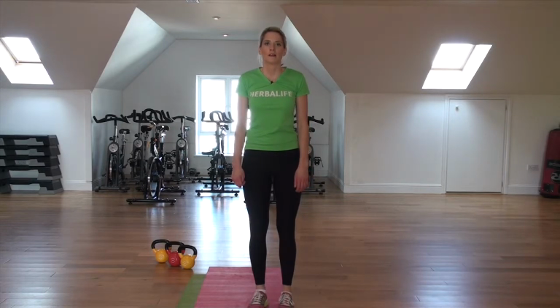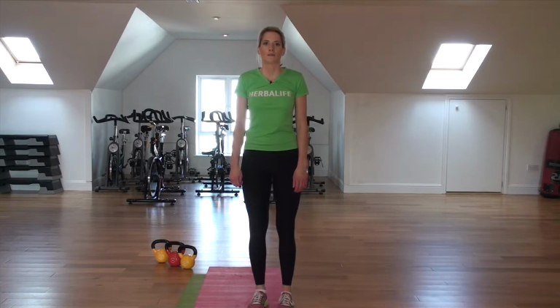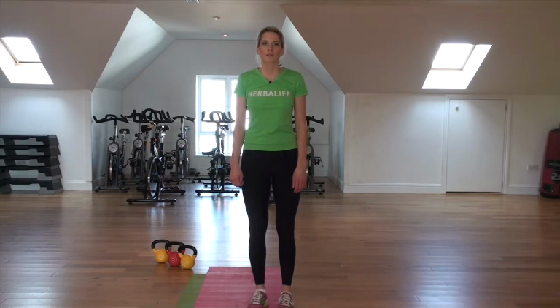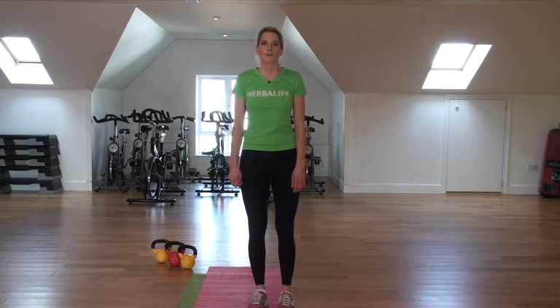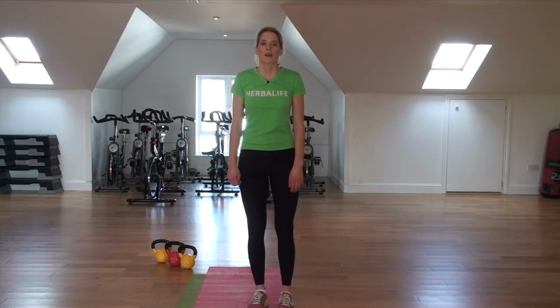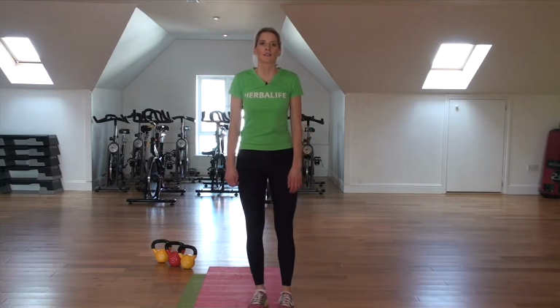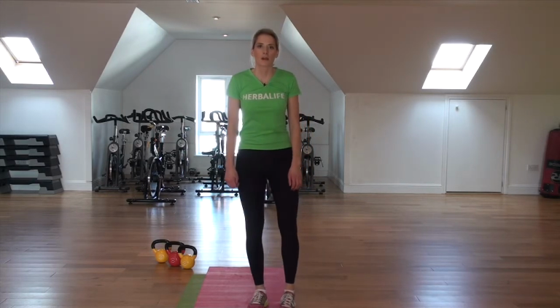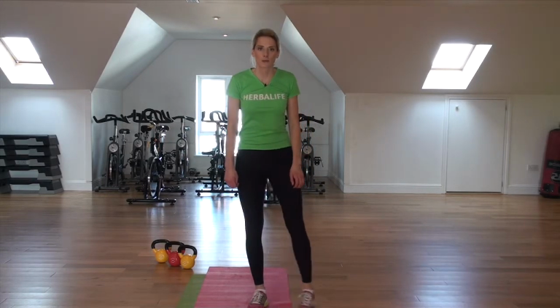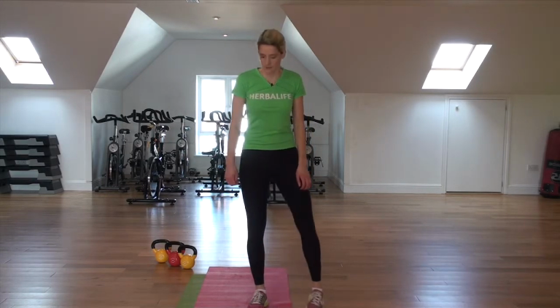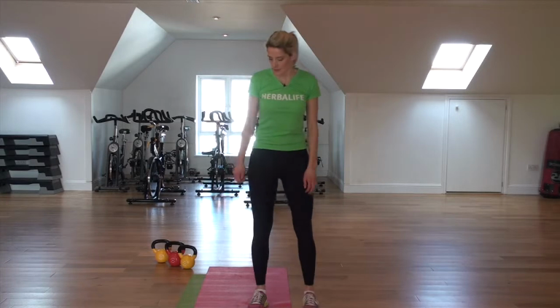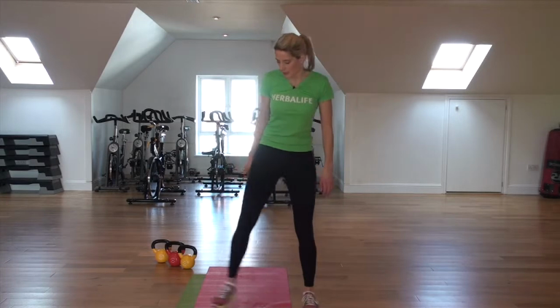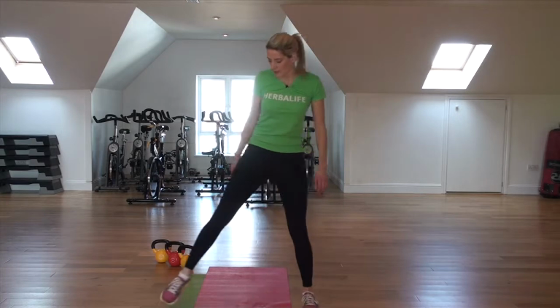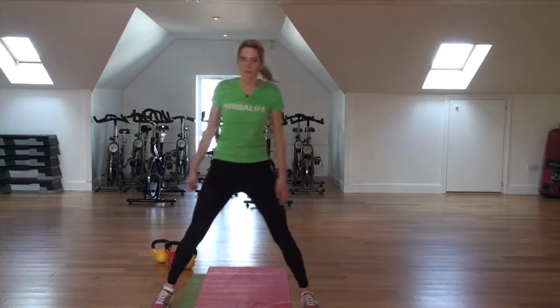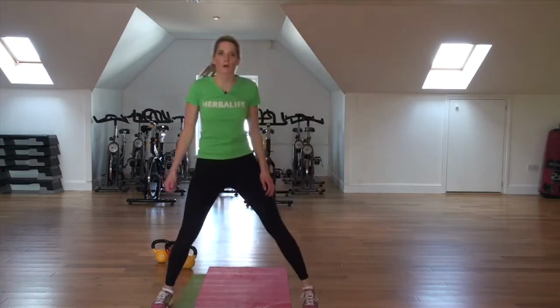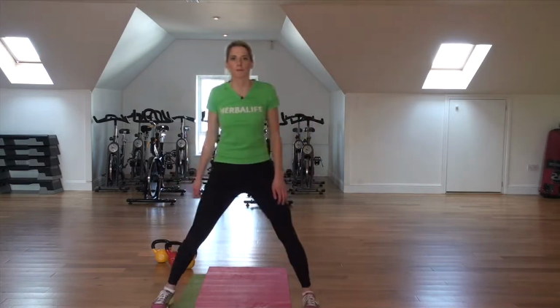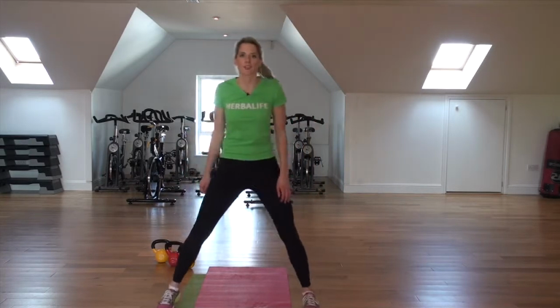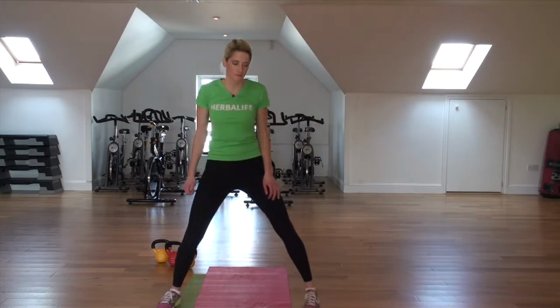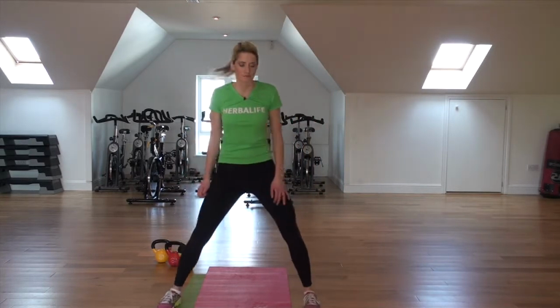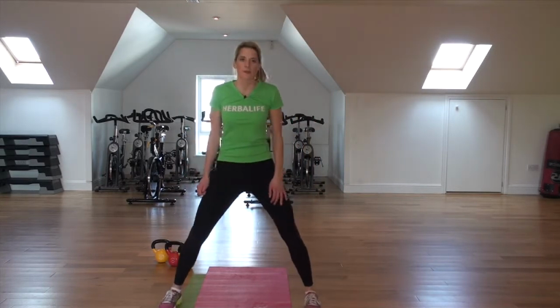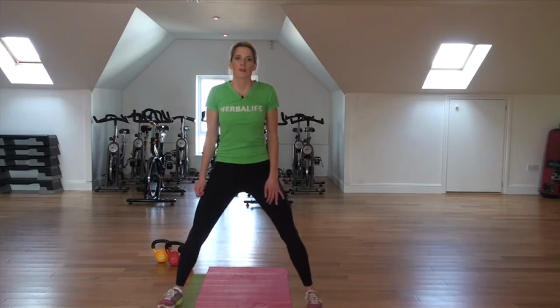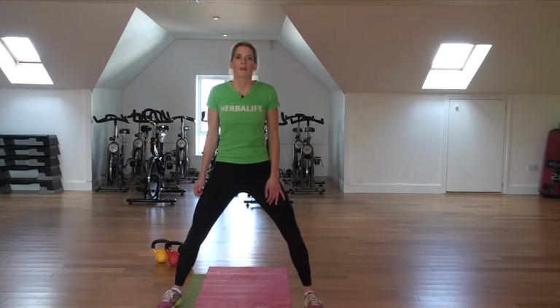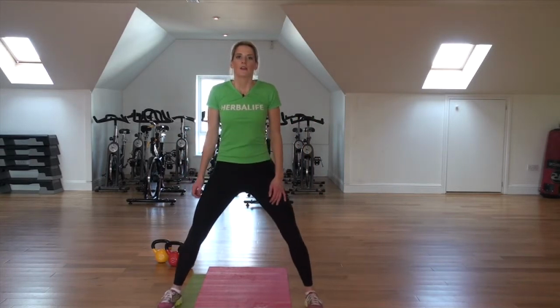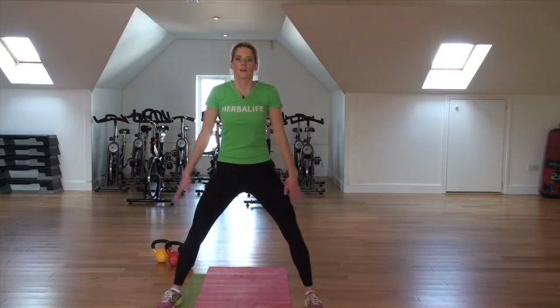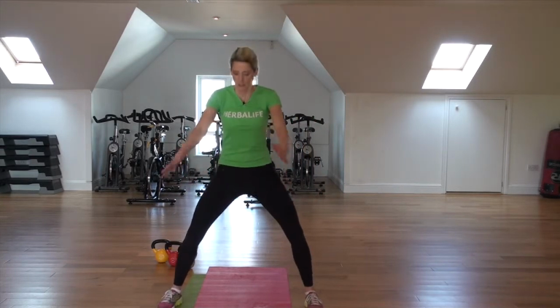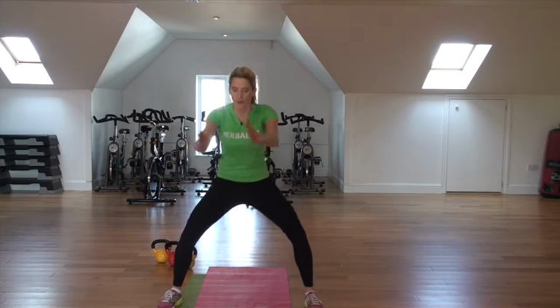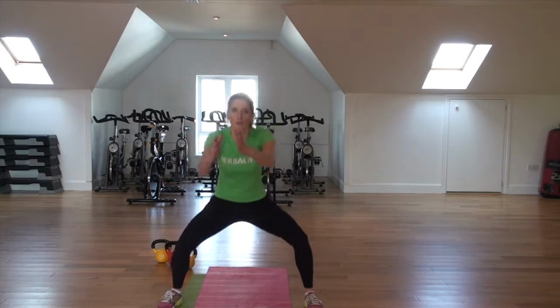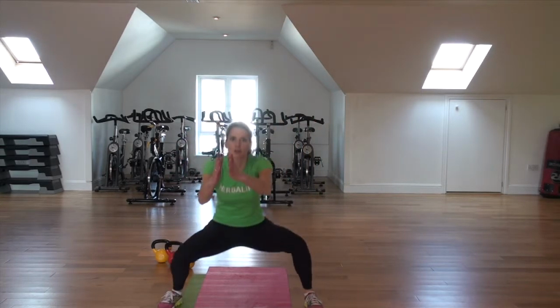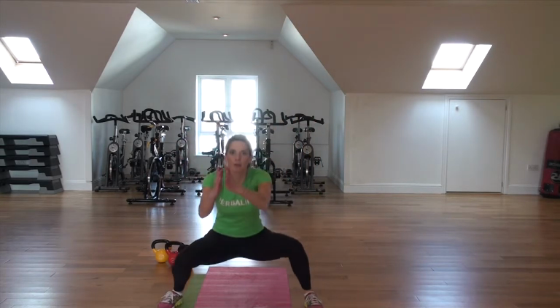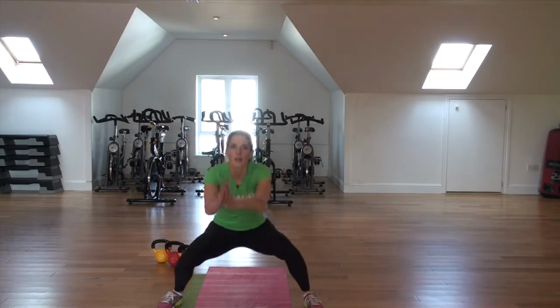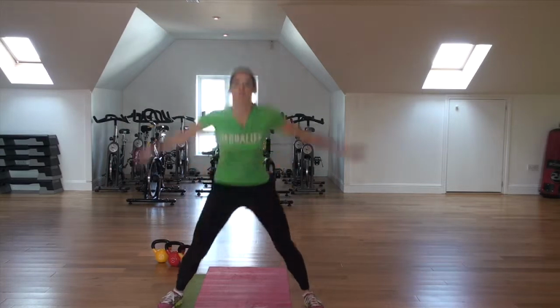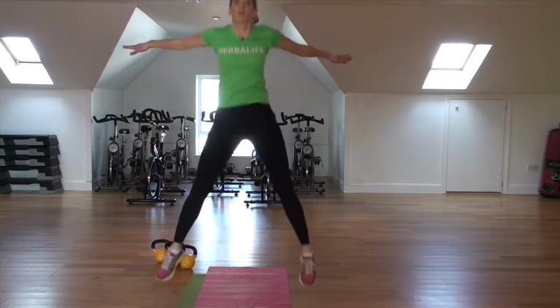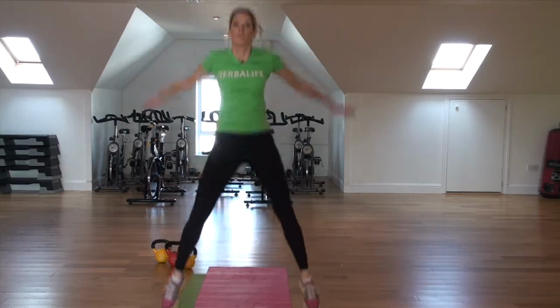The first one is squat jumps. Assume the squat position. You're going to squat down as normal and then jump up.